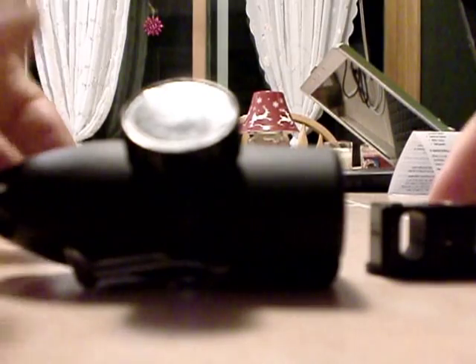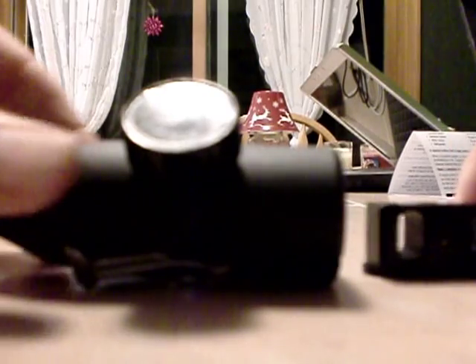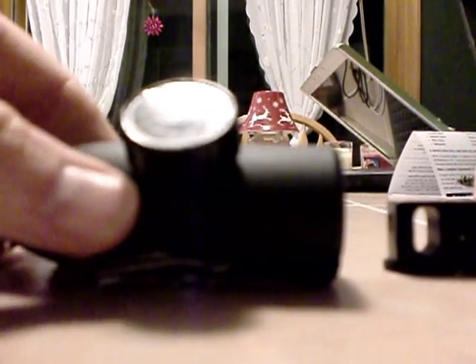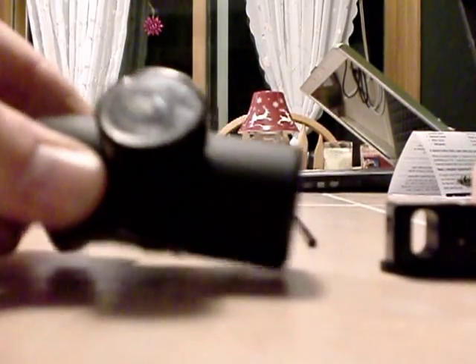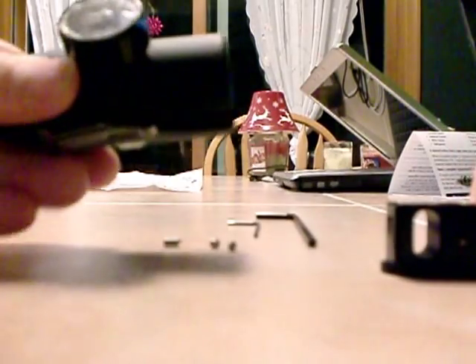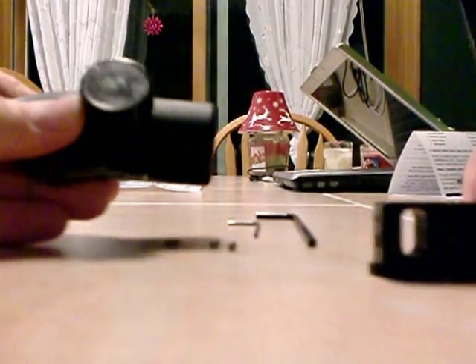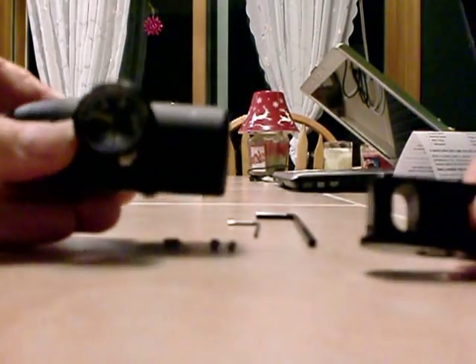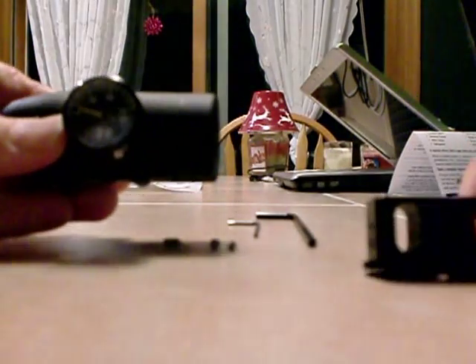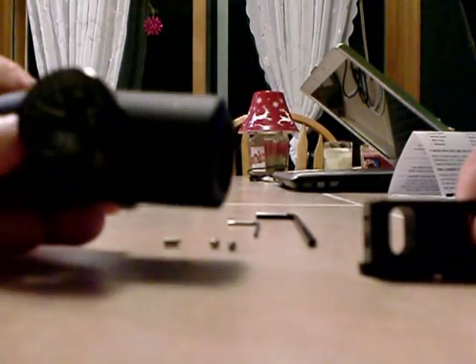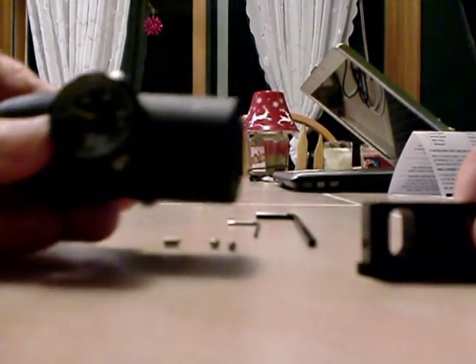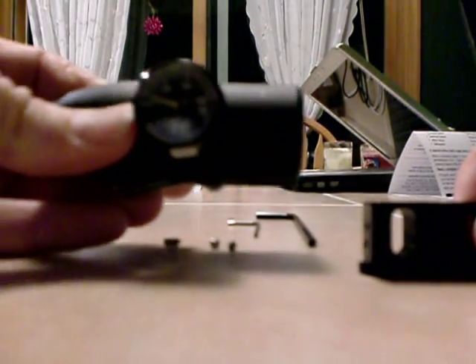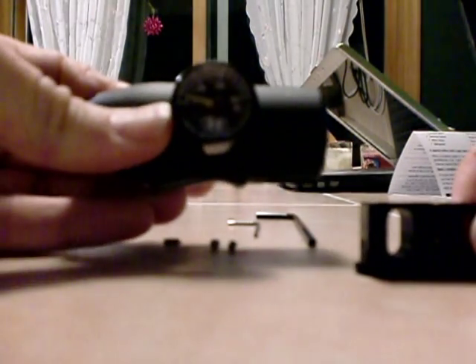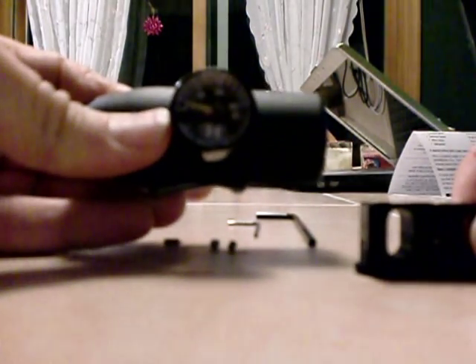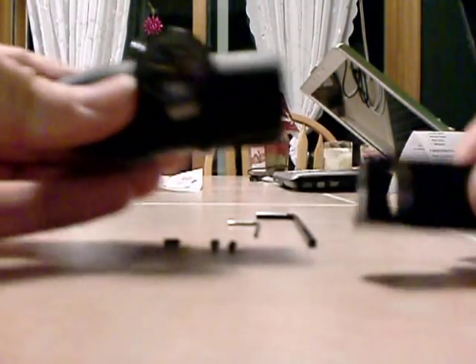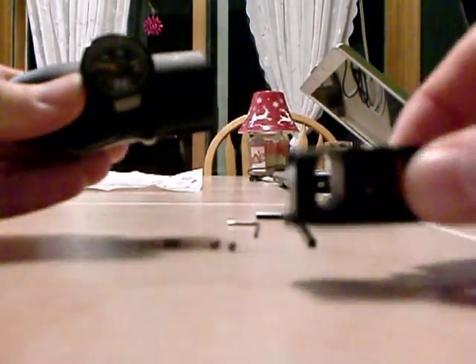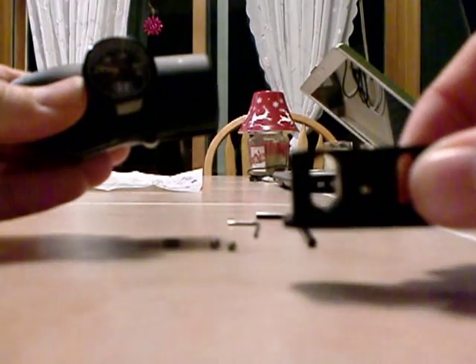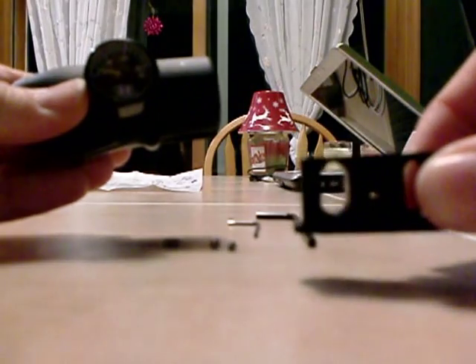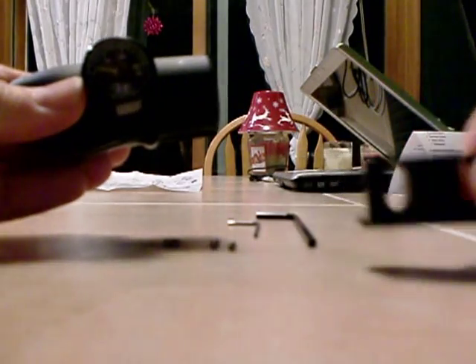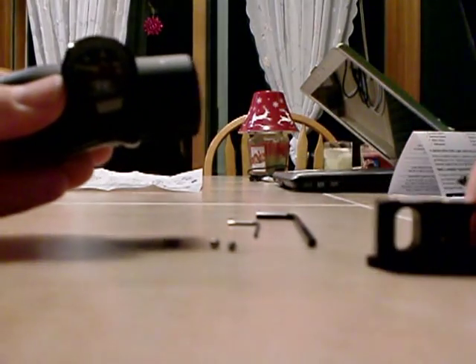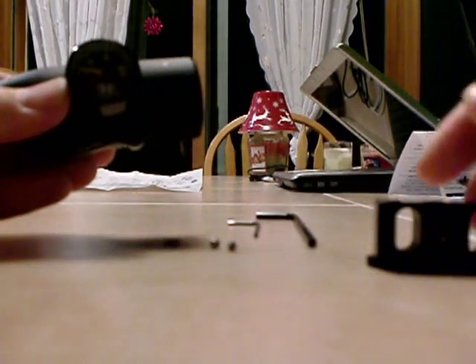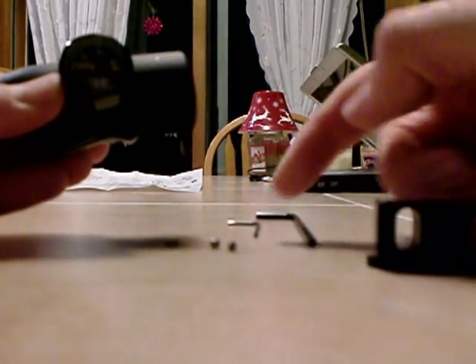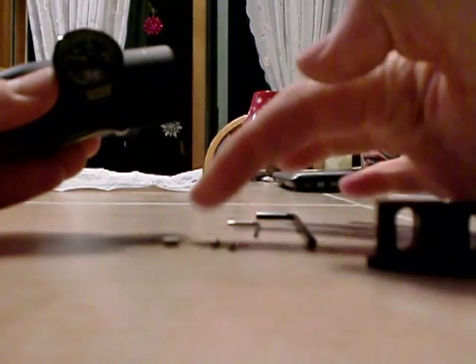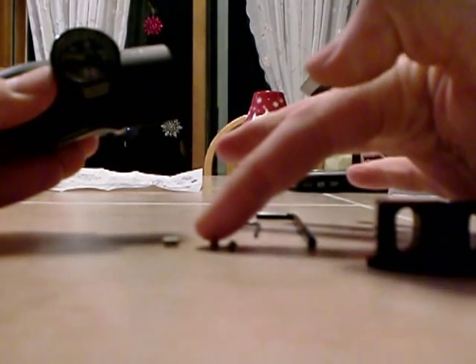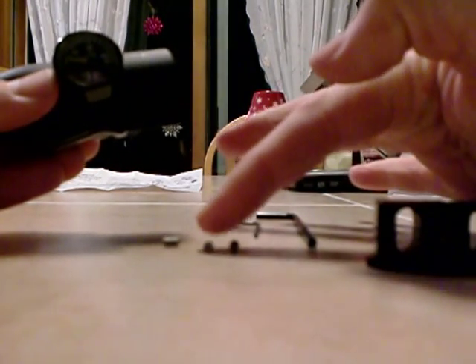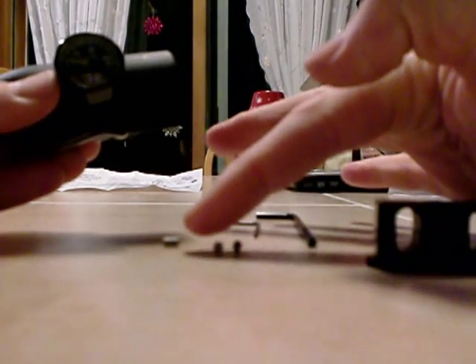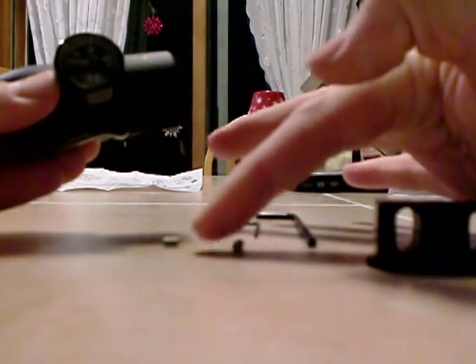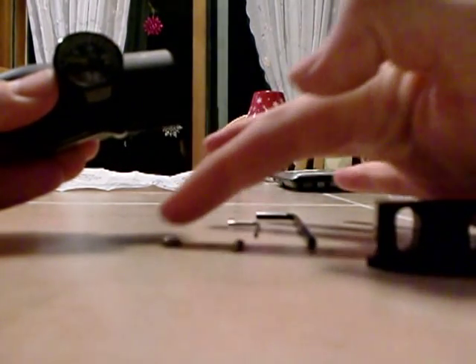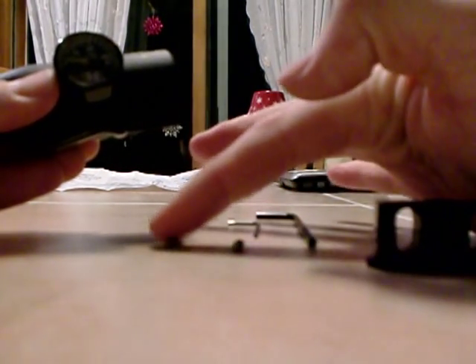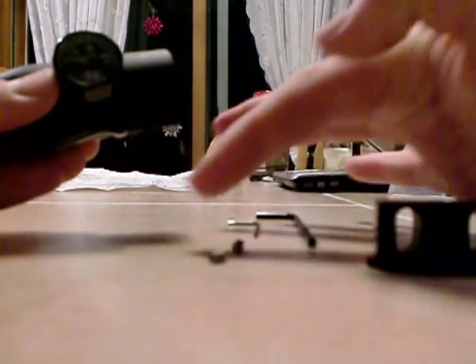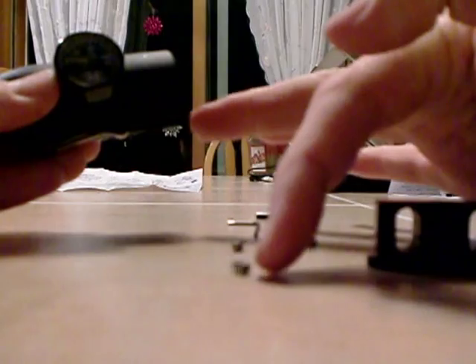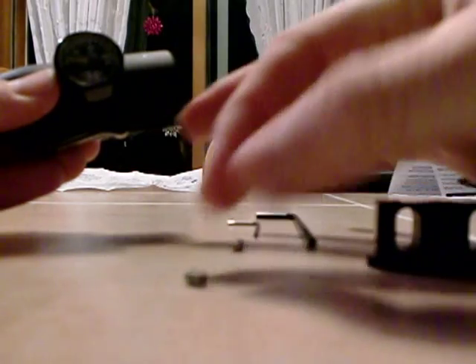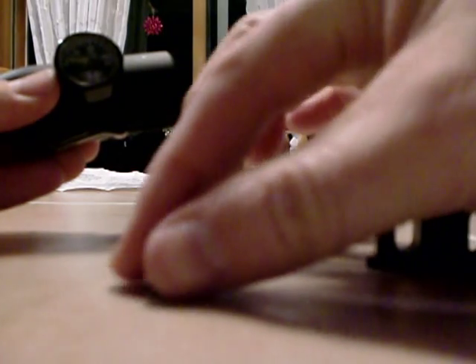So this is what comes with the package: you have the regulator itself, you have the adapter, then you have two small set screws, and one larger set screw.